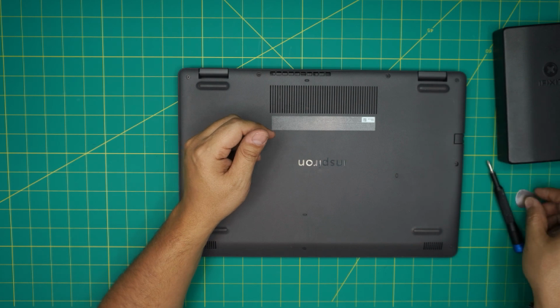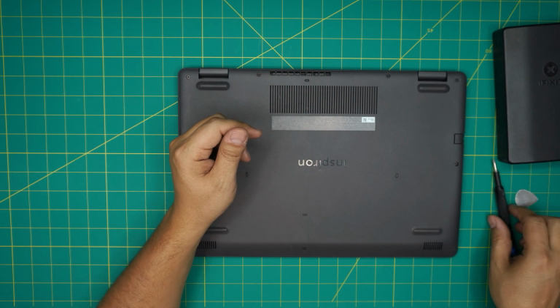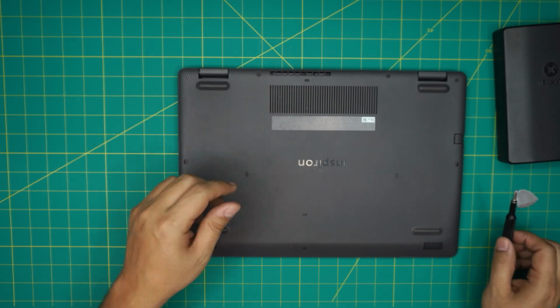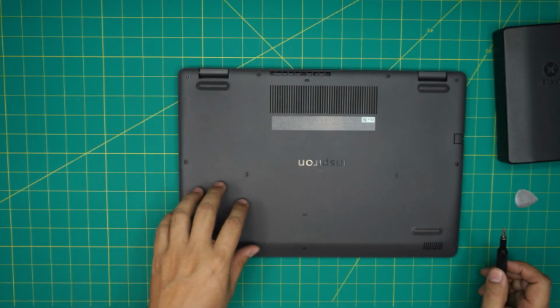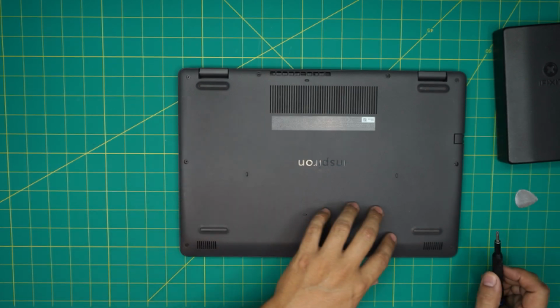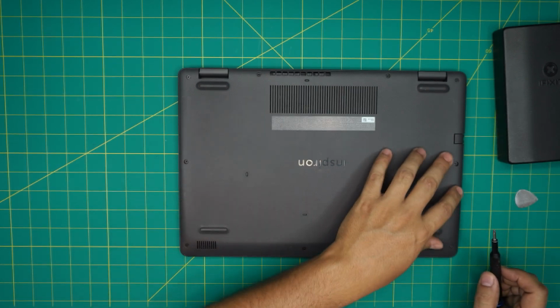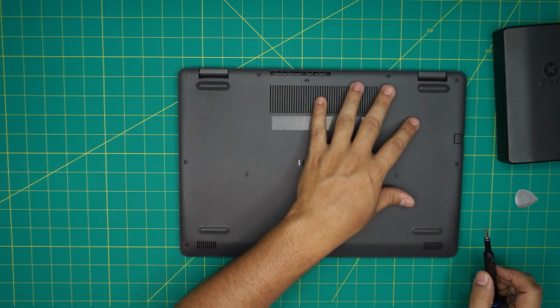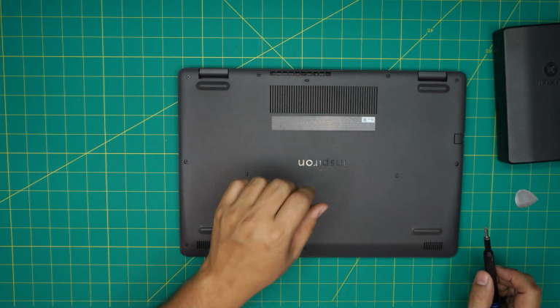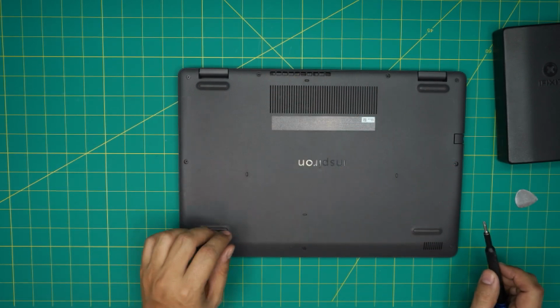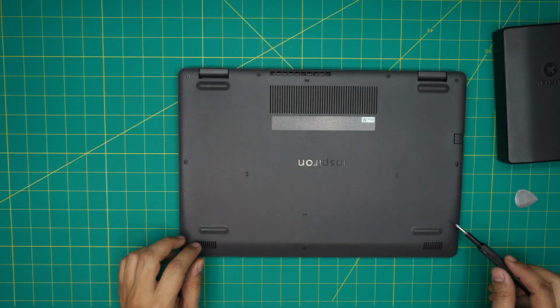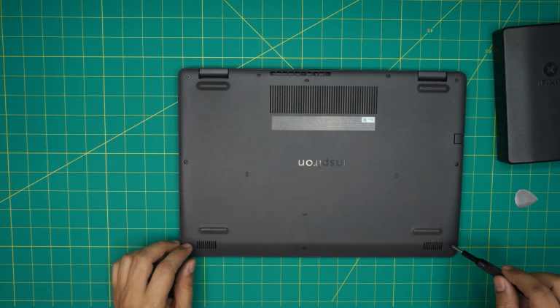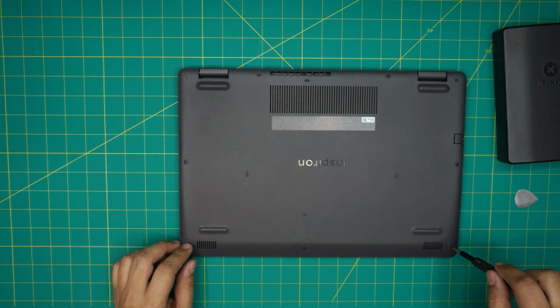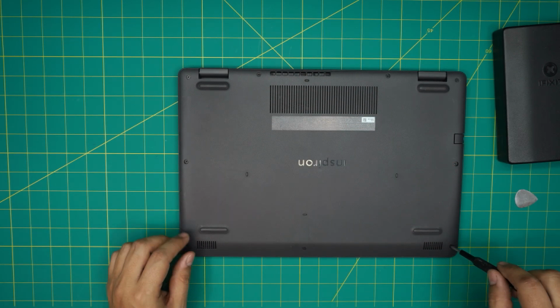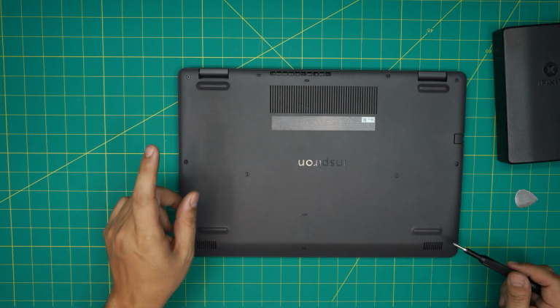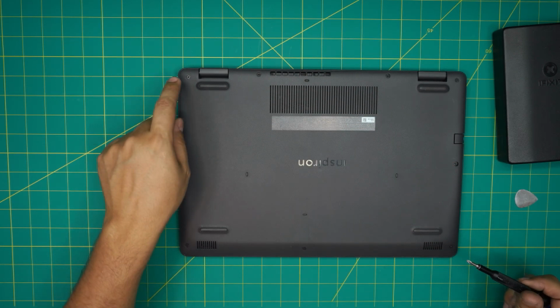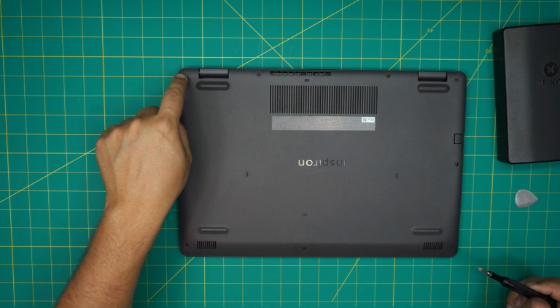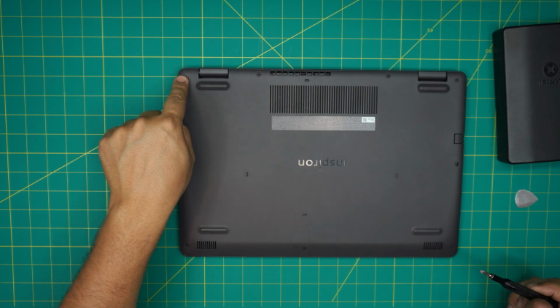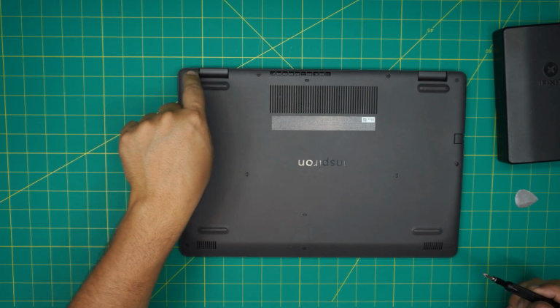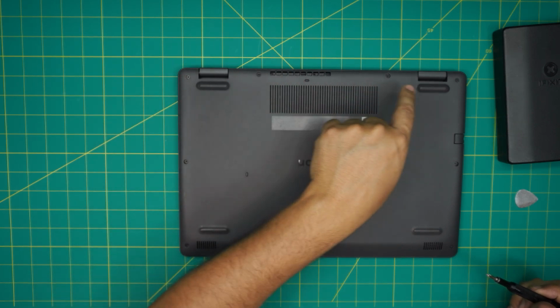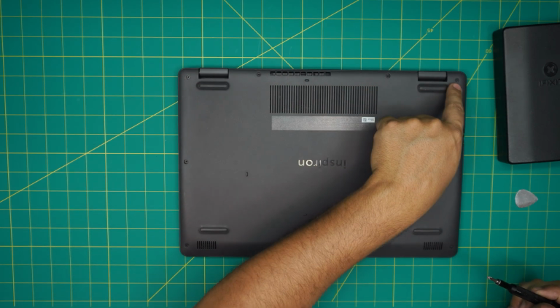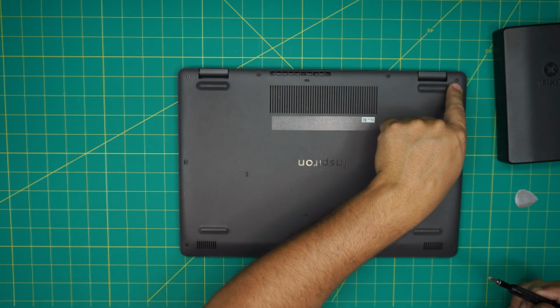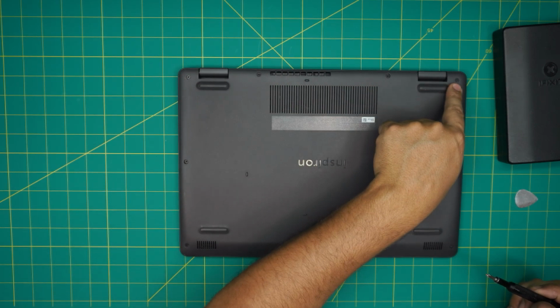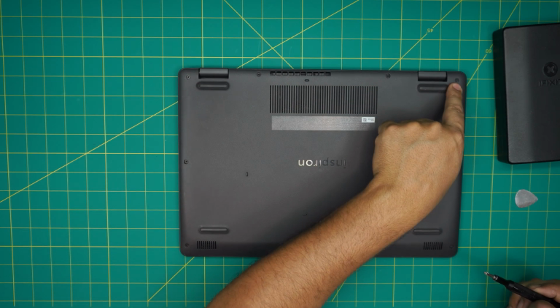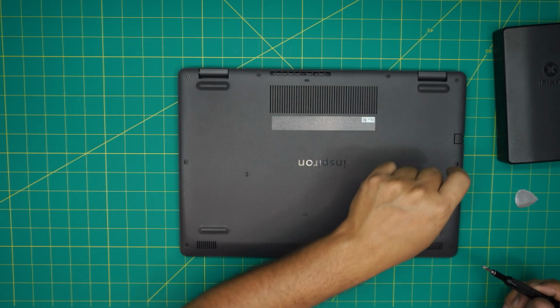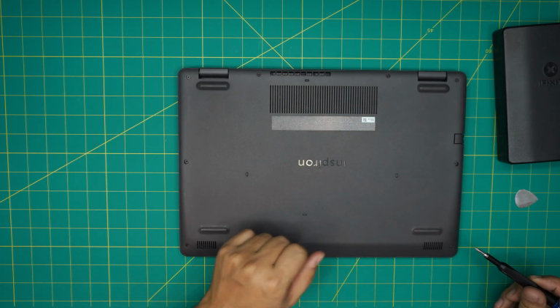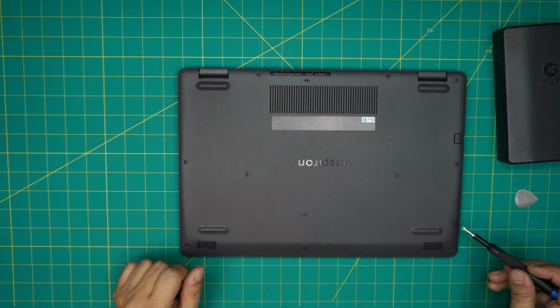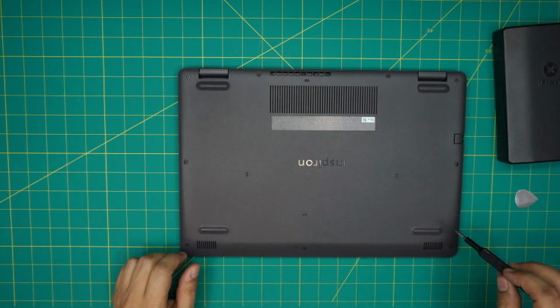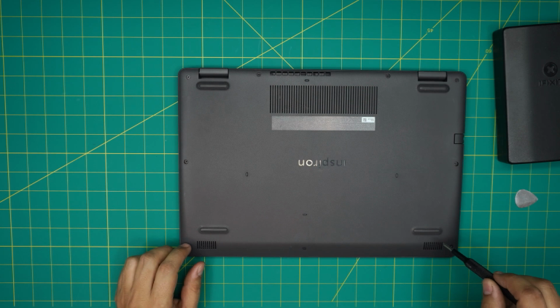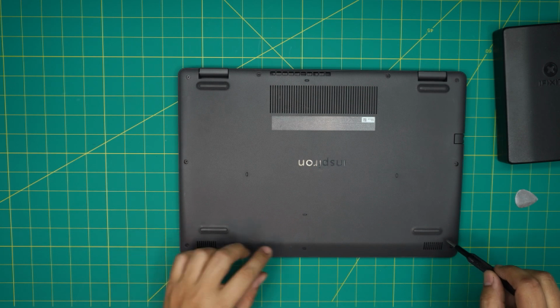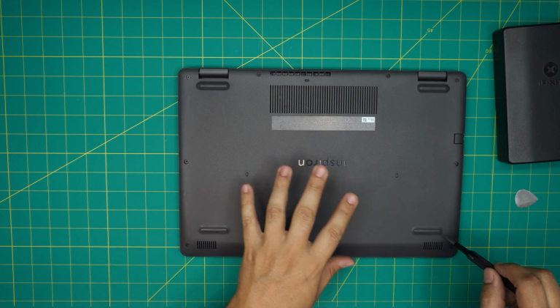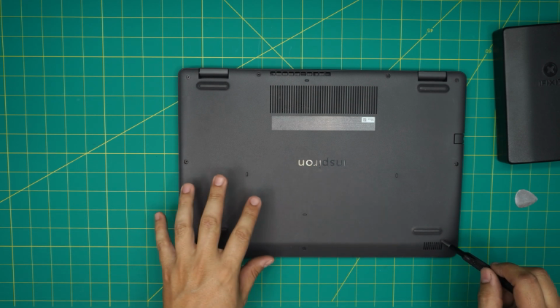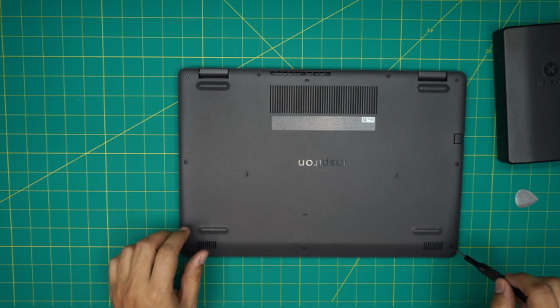Now we're going to start removing all the screws at the bottom, except two screws — one in the back left corner and one in the back right corner. Remove all the others and keep them in one pile.